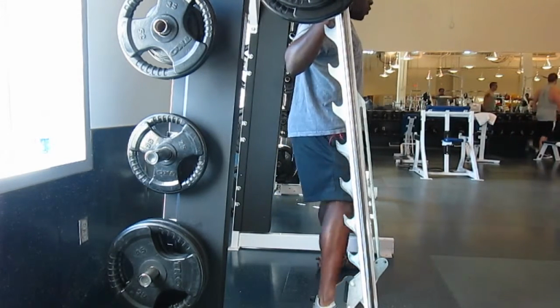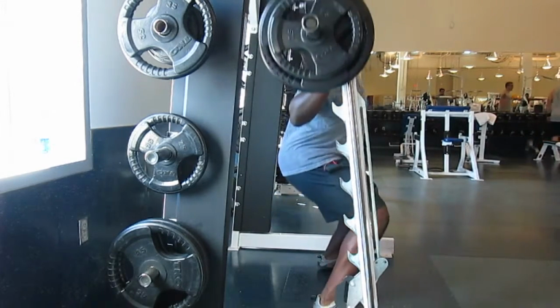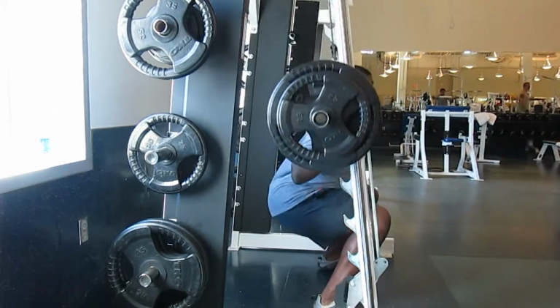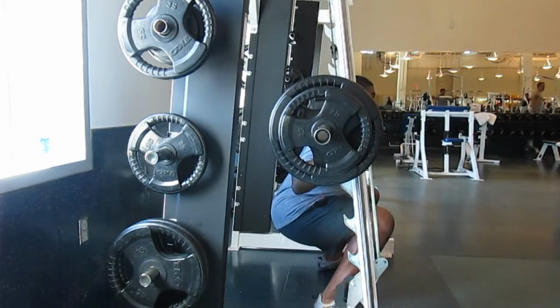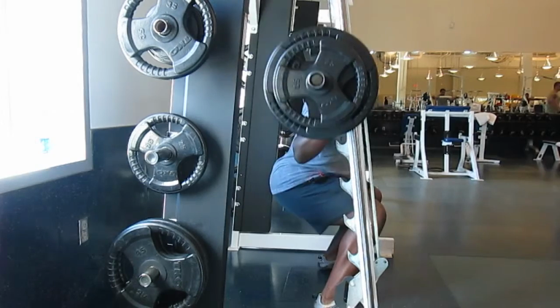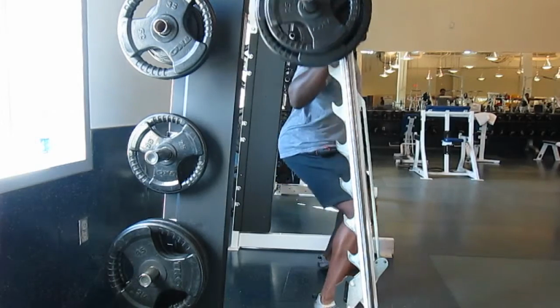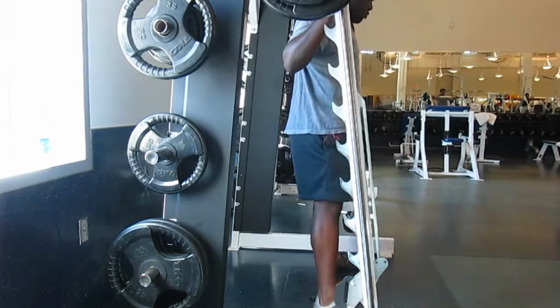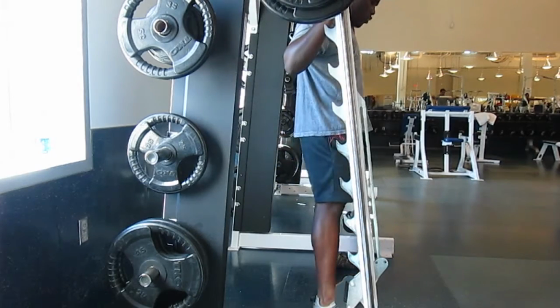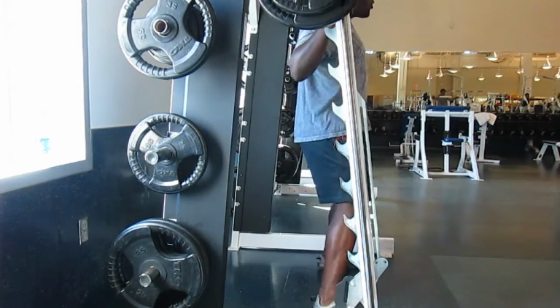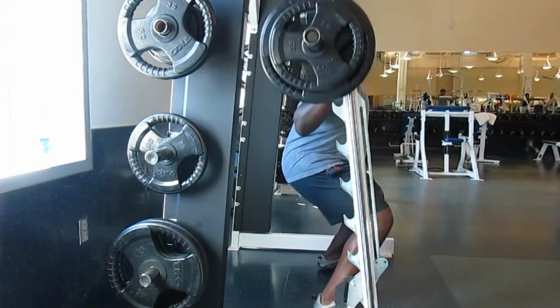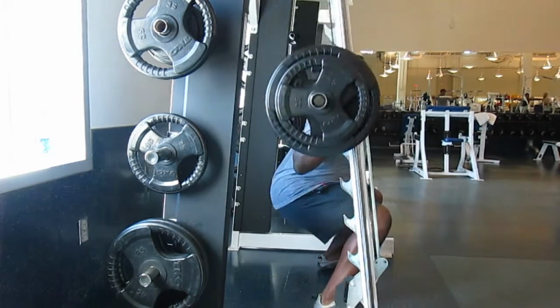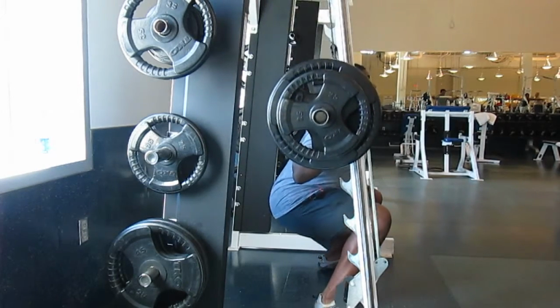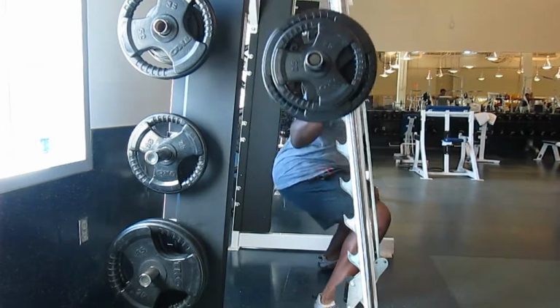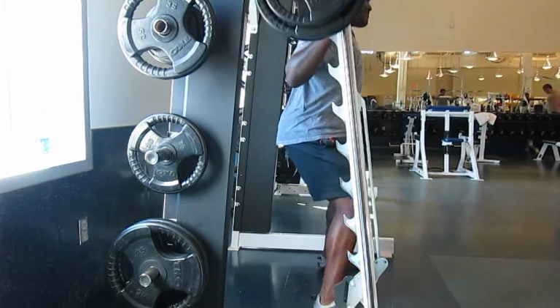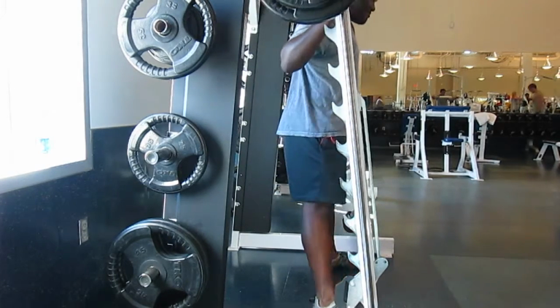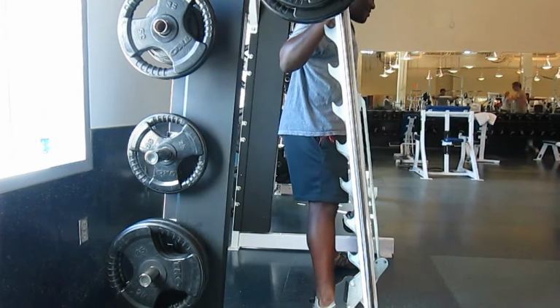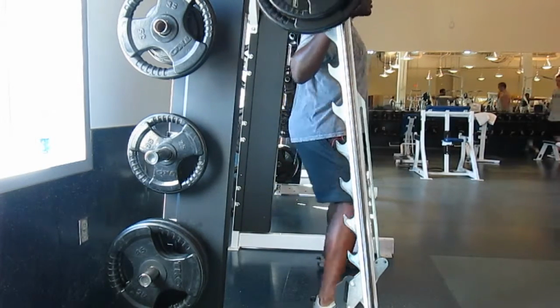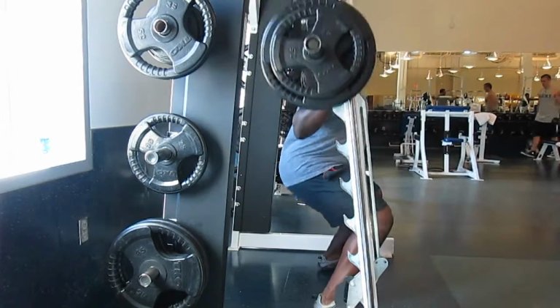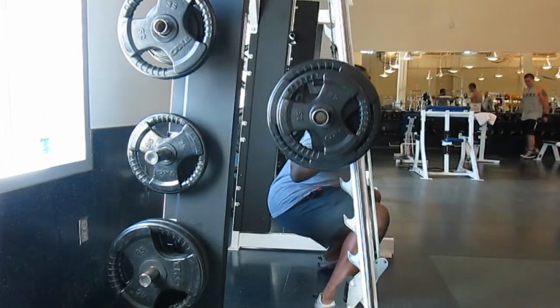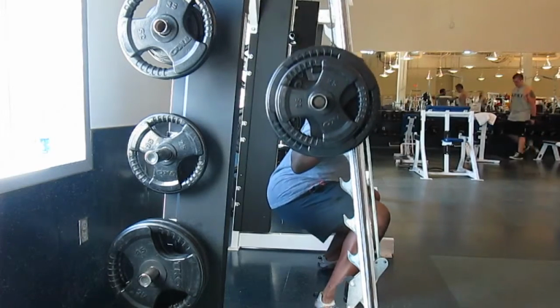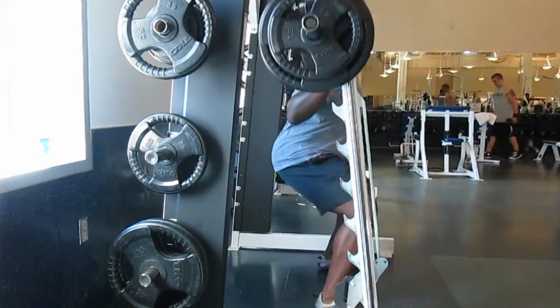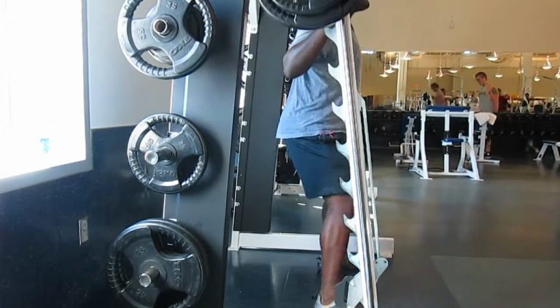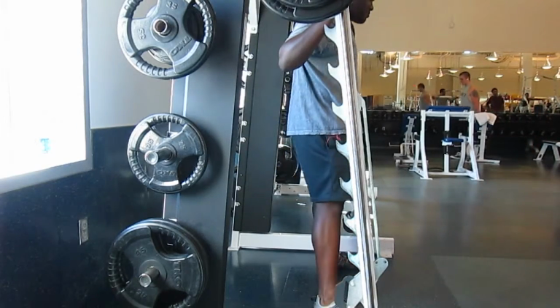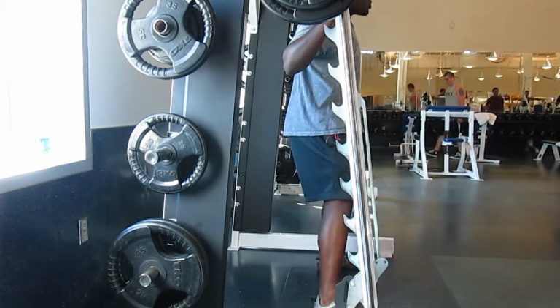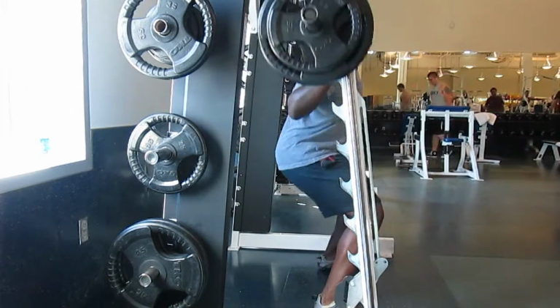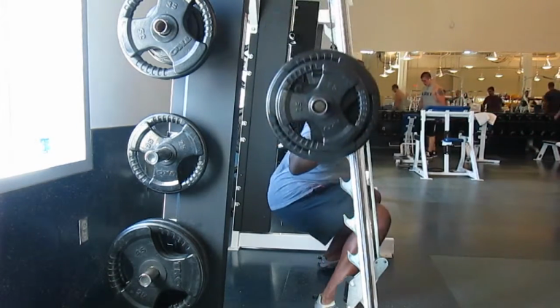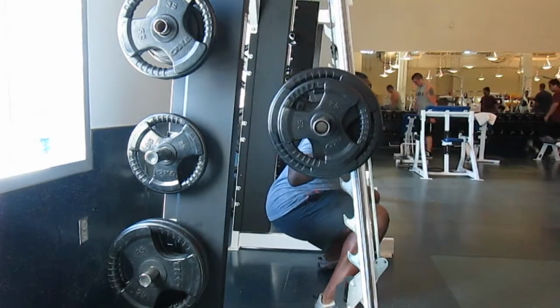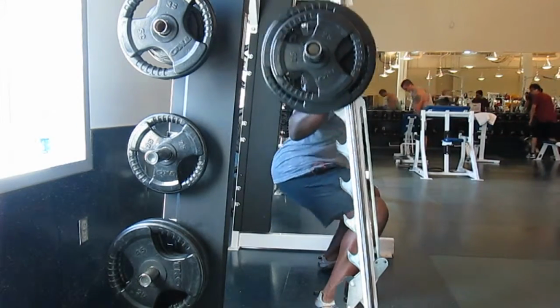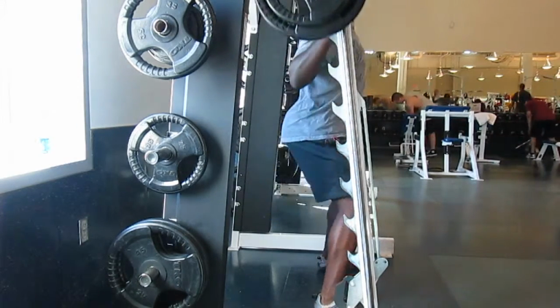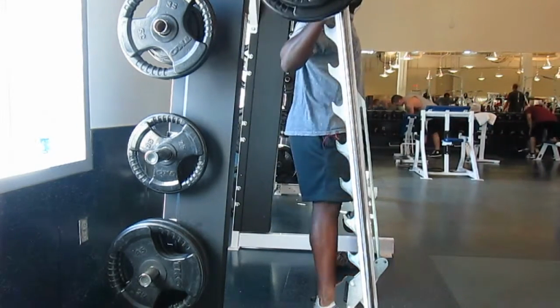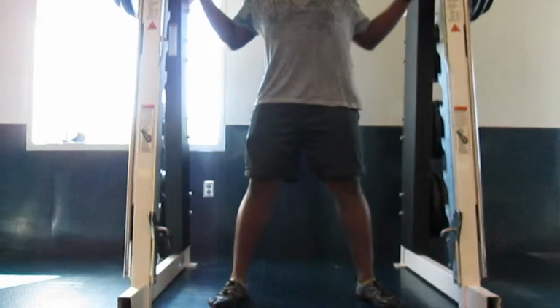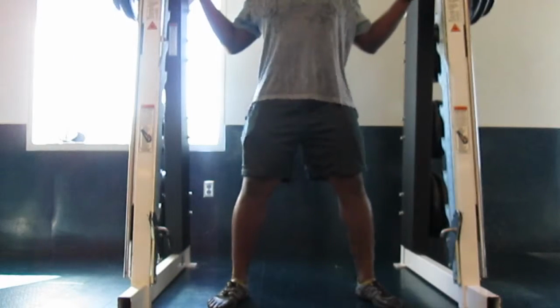What you also want to make sure you're doing is having the bar on your traps and having your chest up, looking up towards the ceiling. As you can see in this shot right here, I'm looking up while I'm squatting.